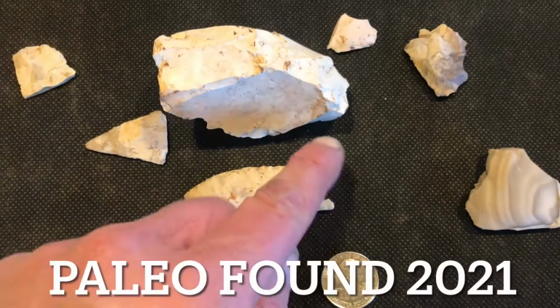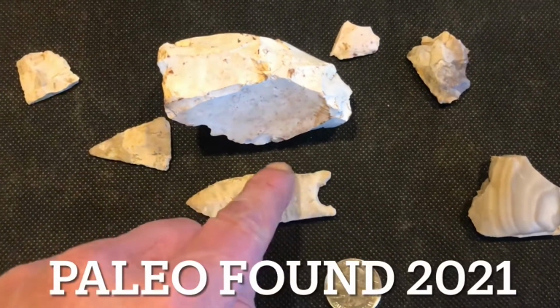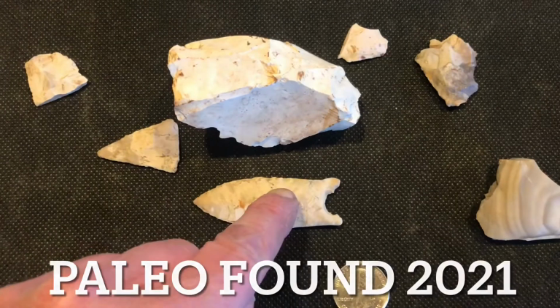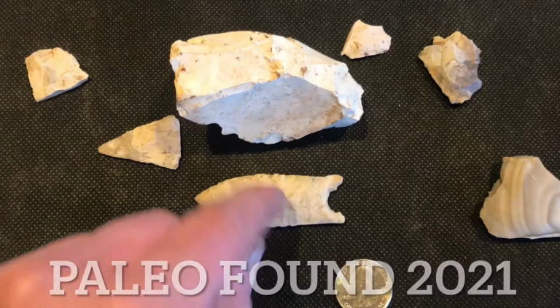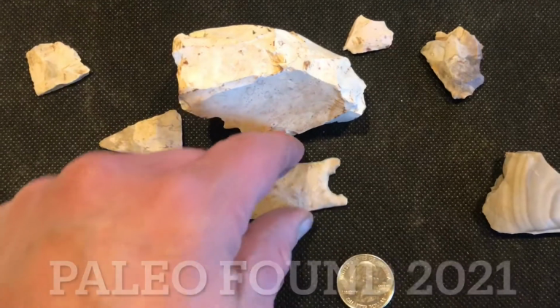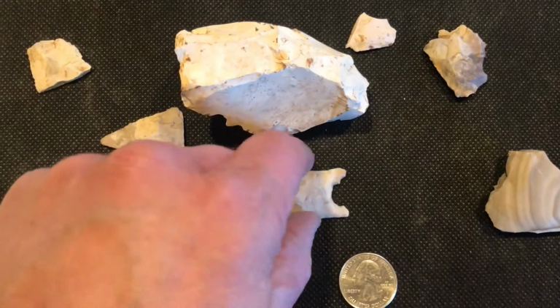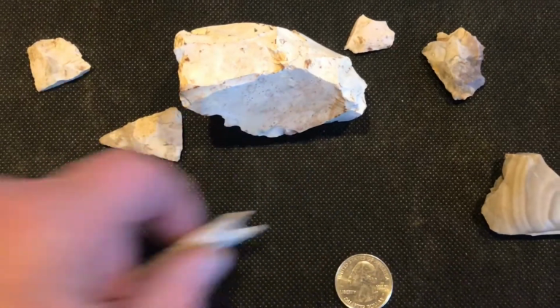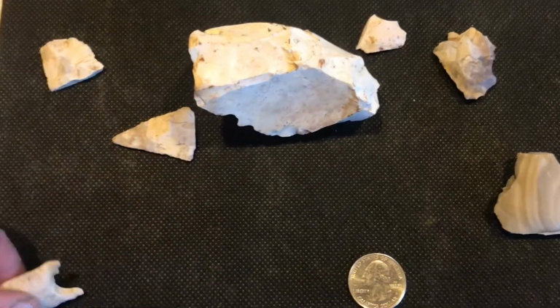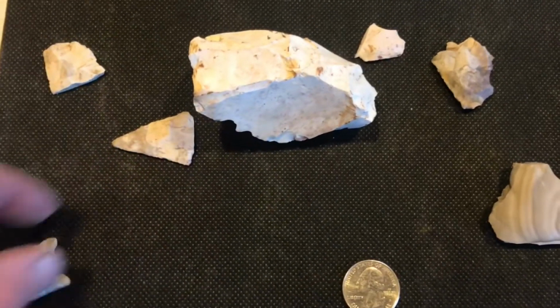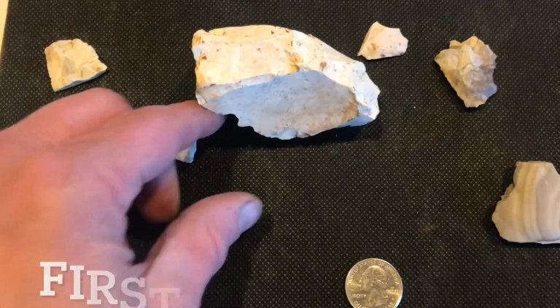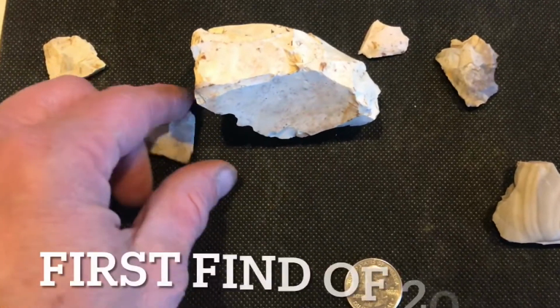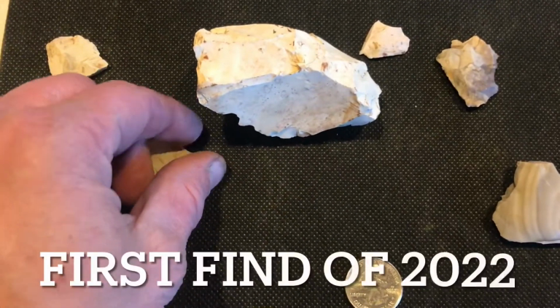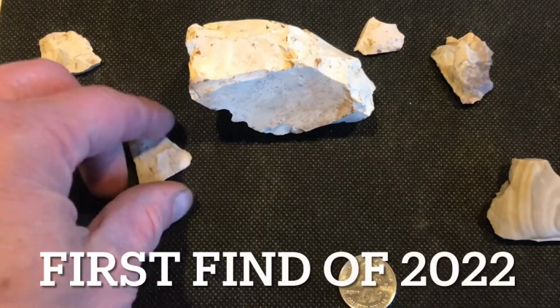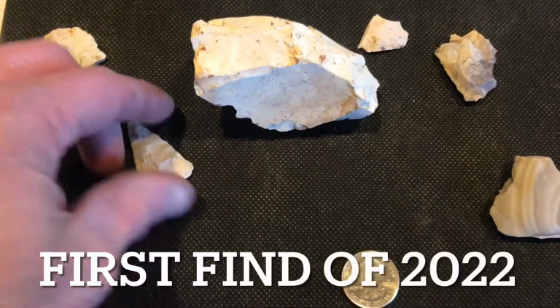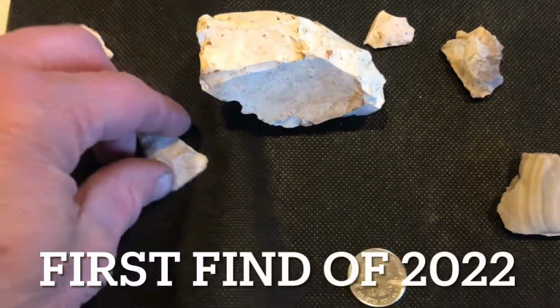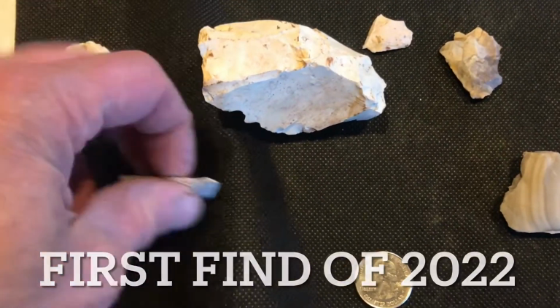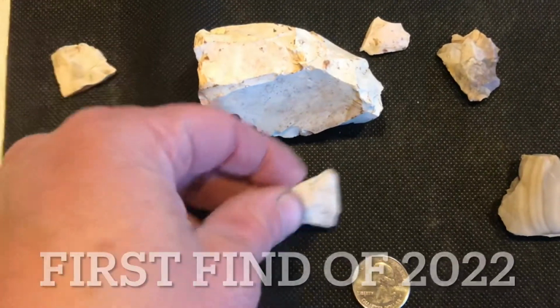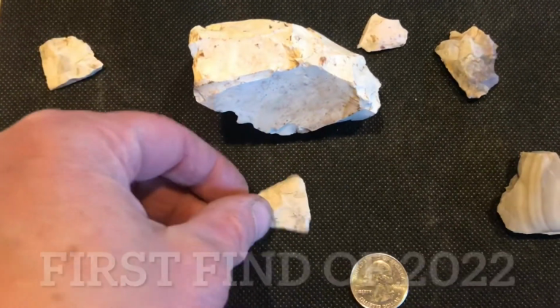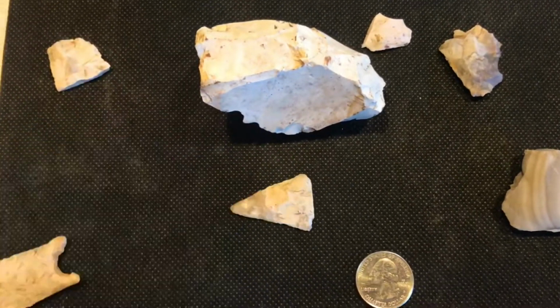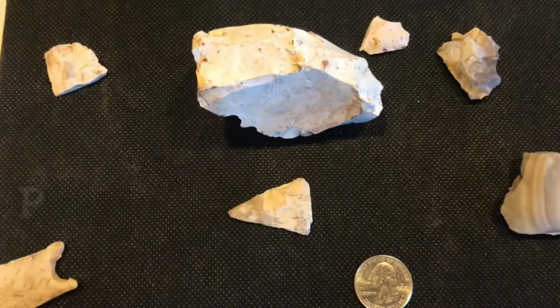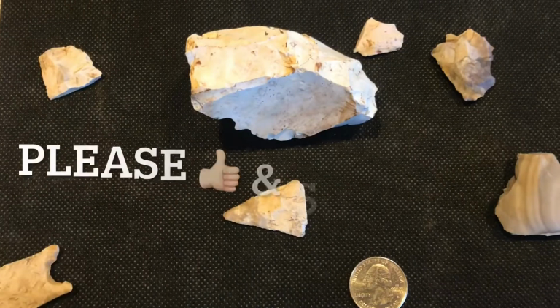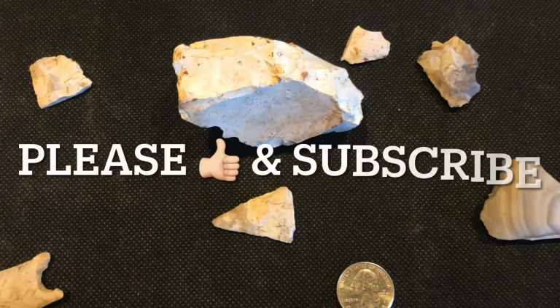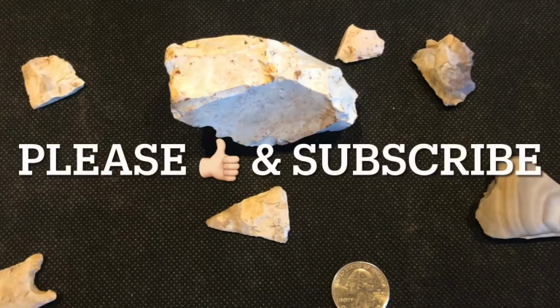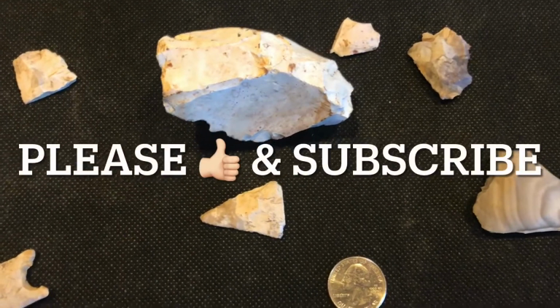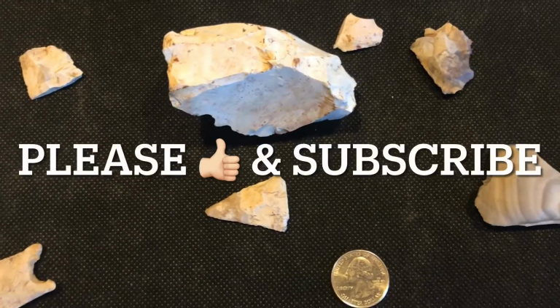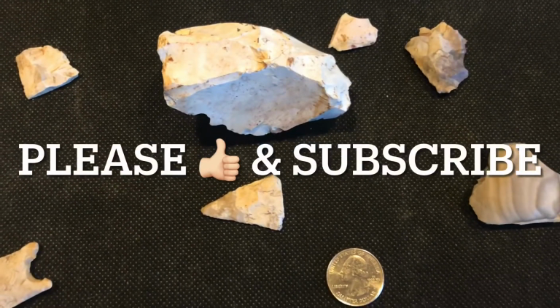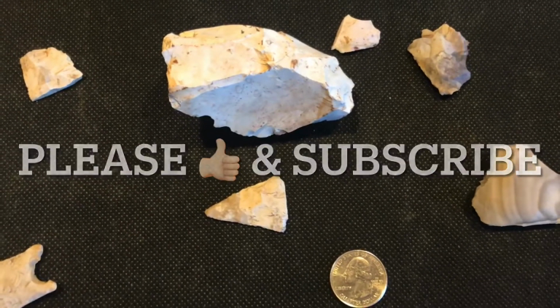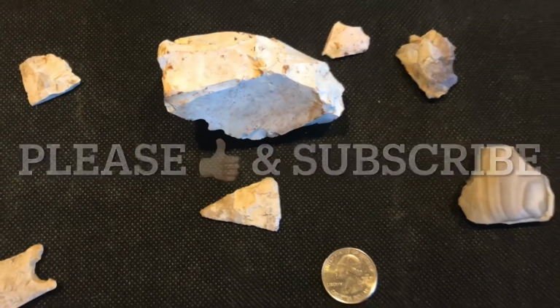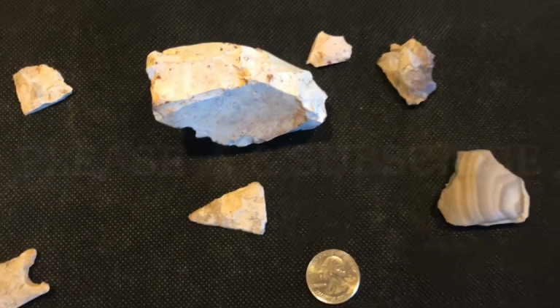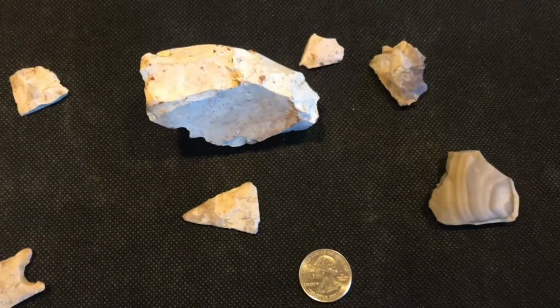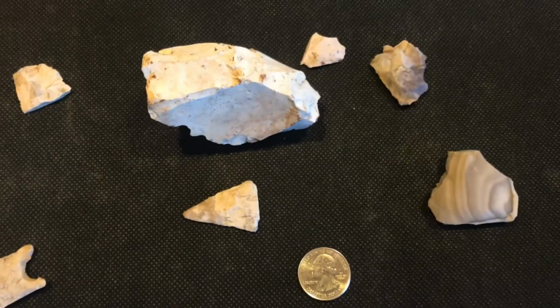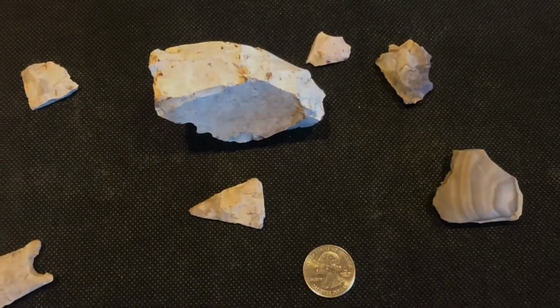But that was my first finds of the year — this was from last year. Thanks for watching, please like and subscribe, have a good day.